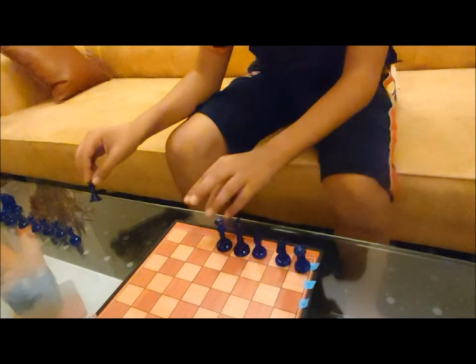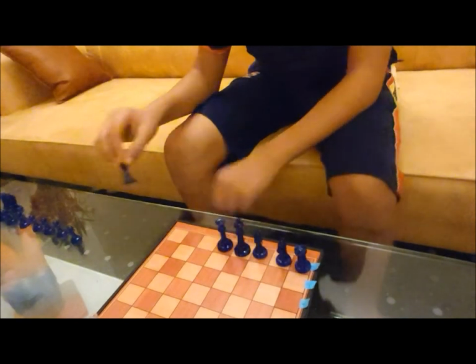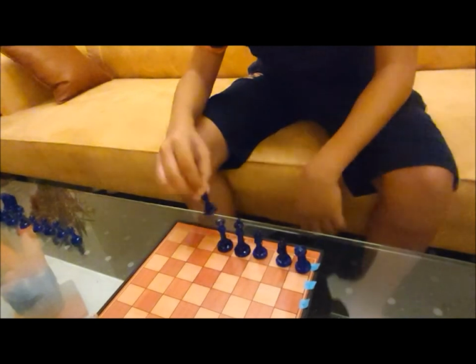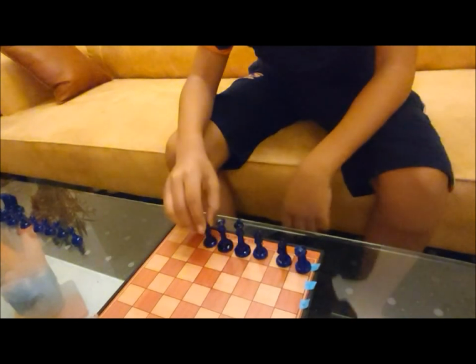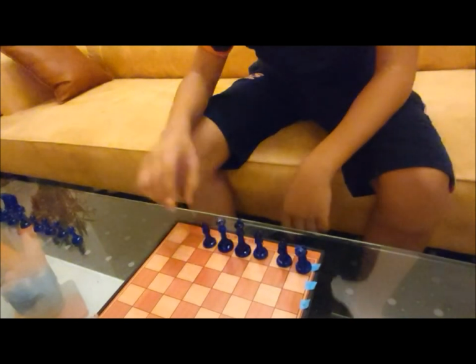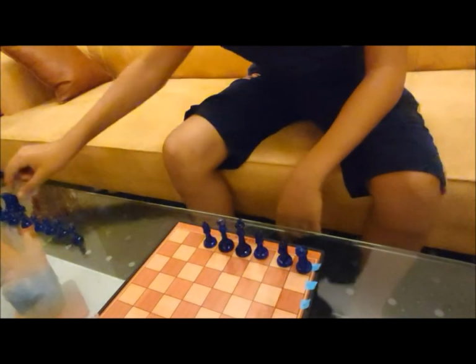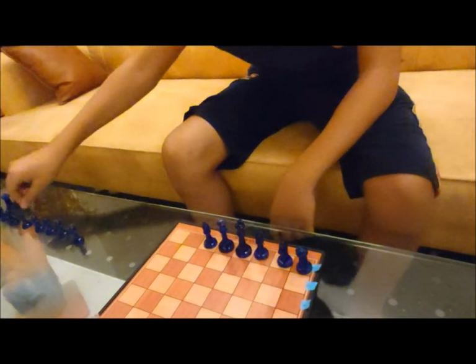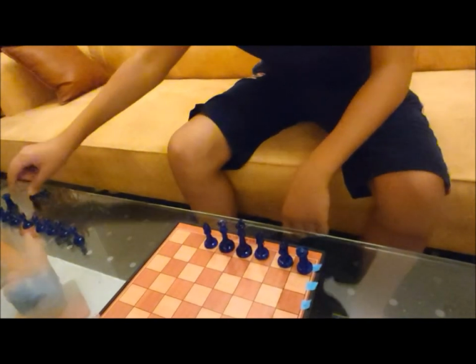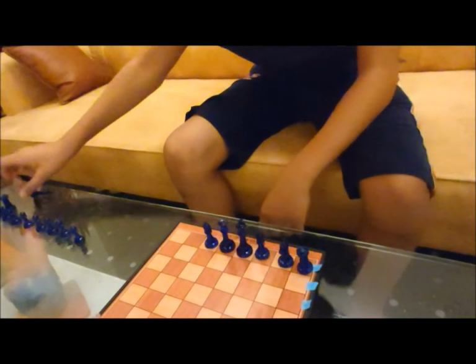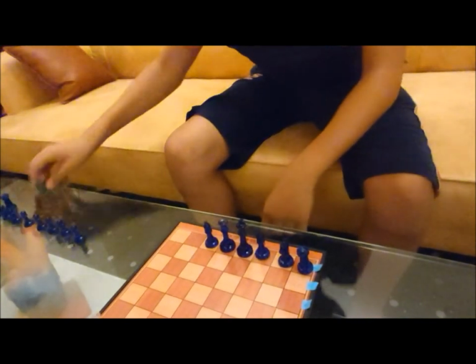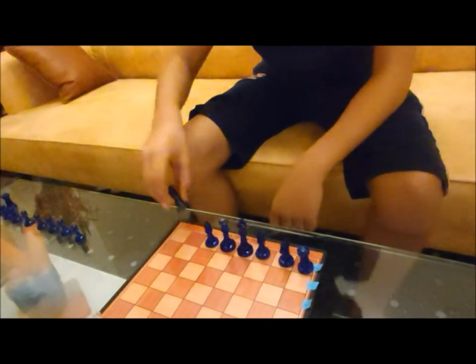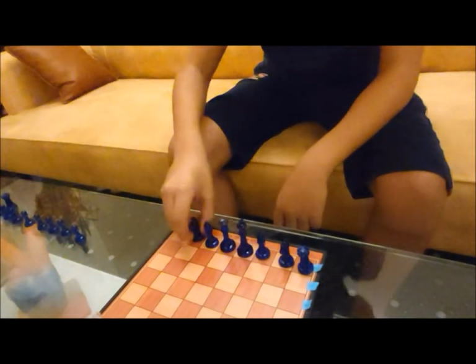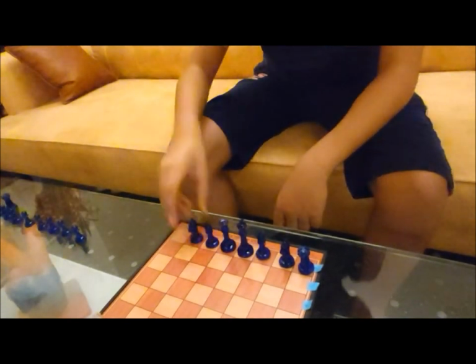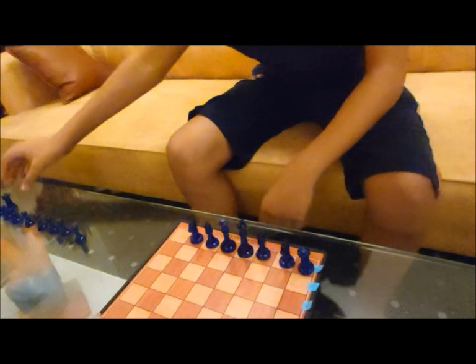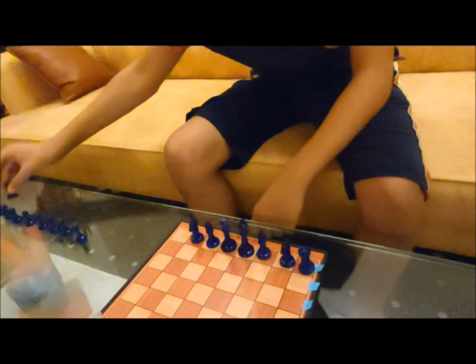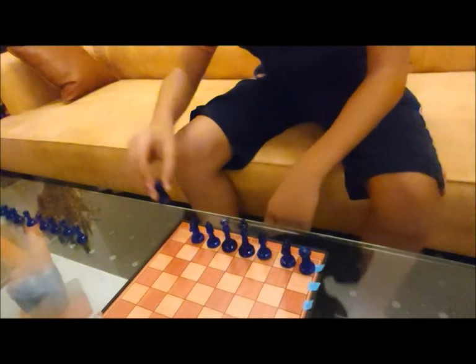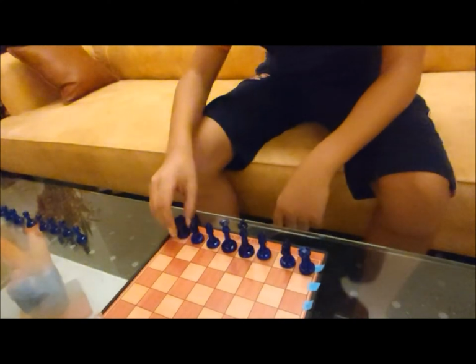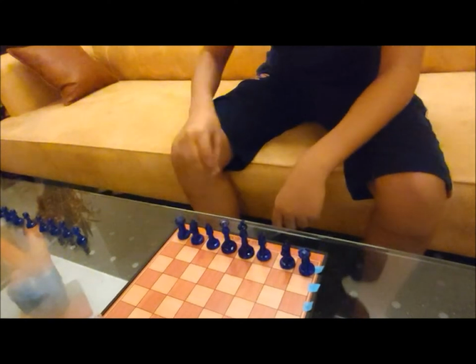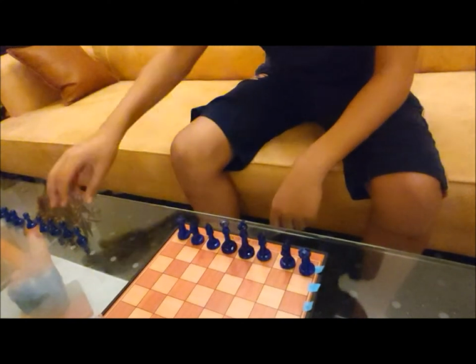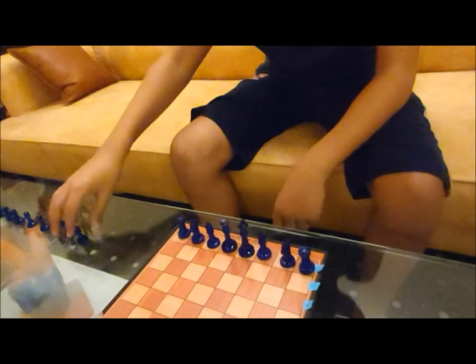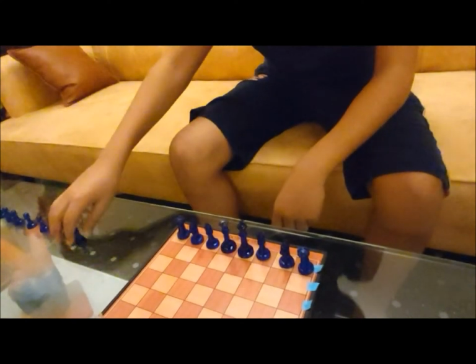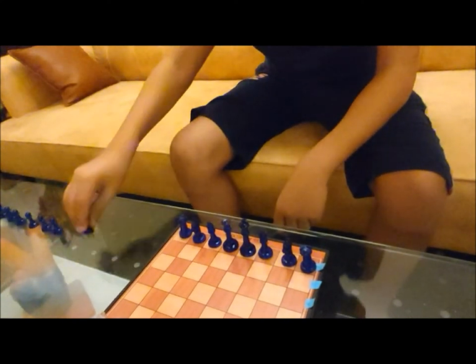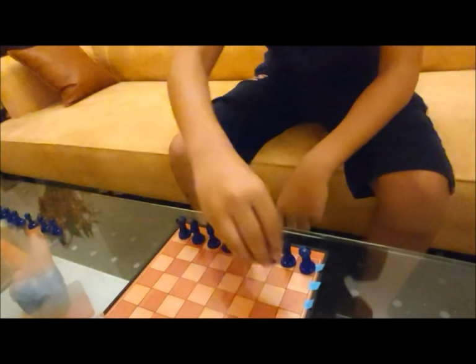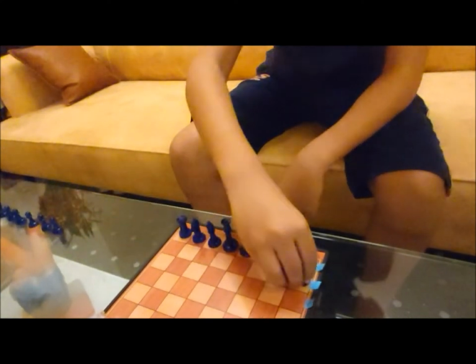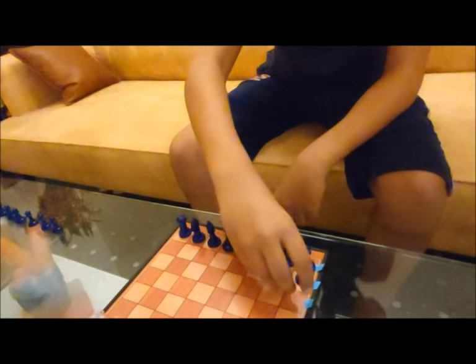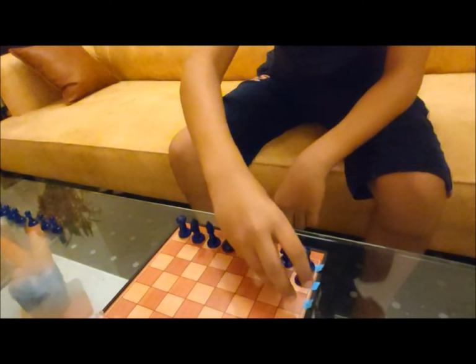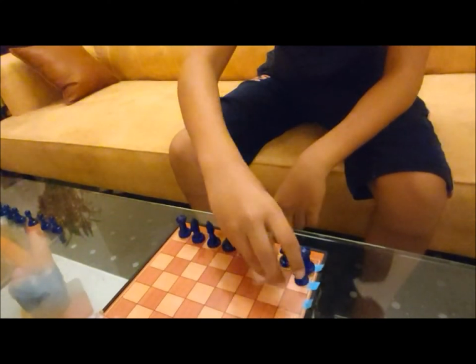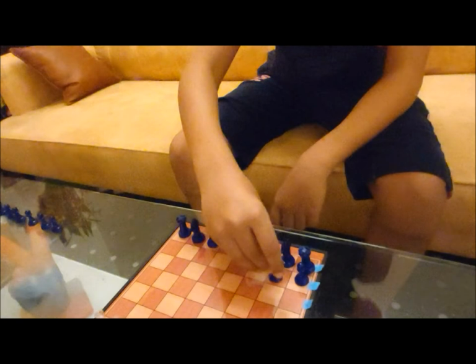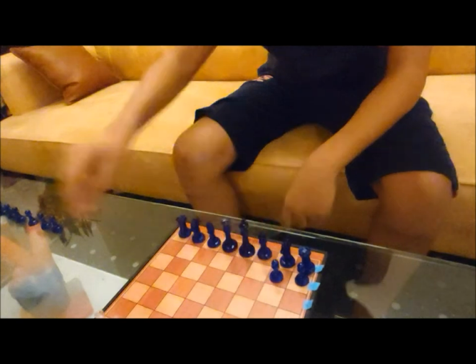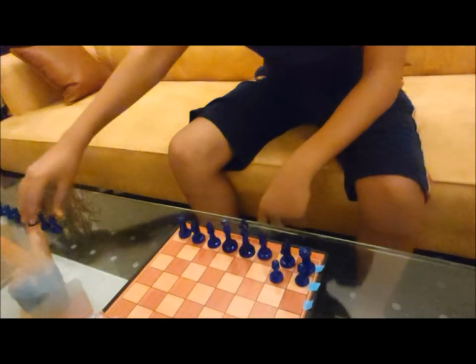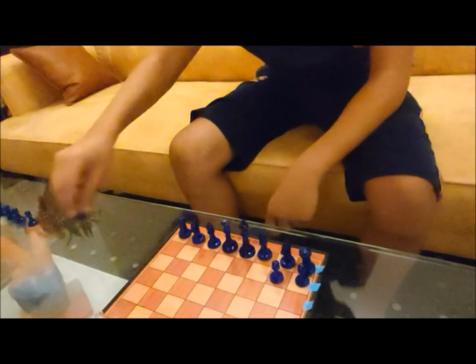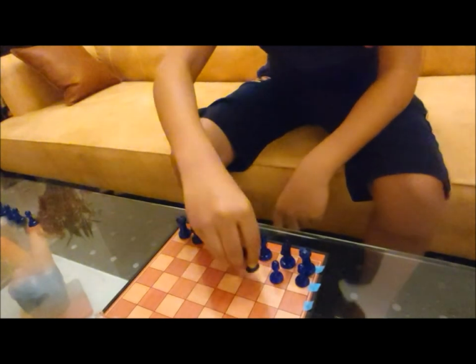The bishop, the knight, and the rook. Now we will place the pawns in front of the other pieces like this.